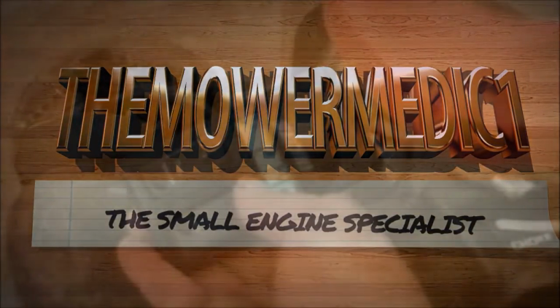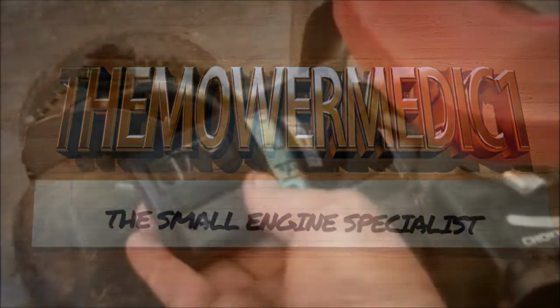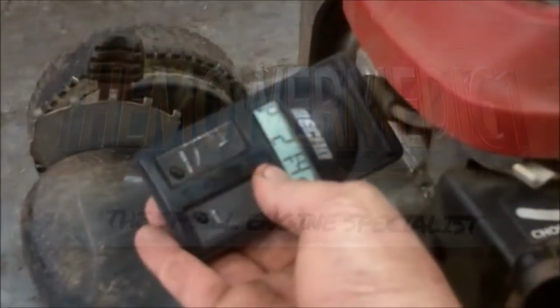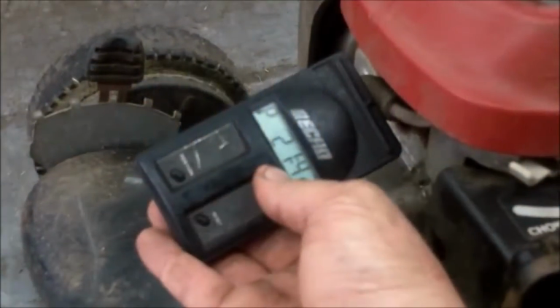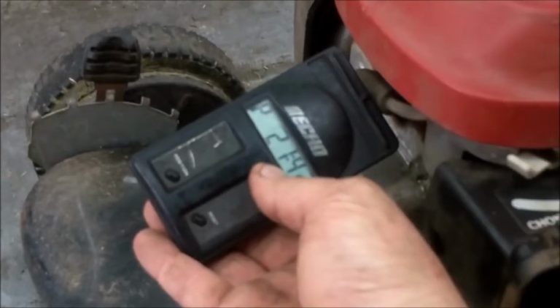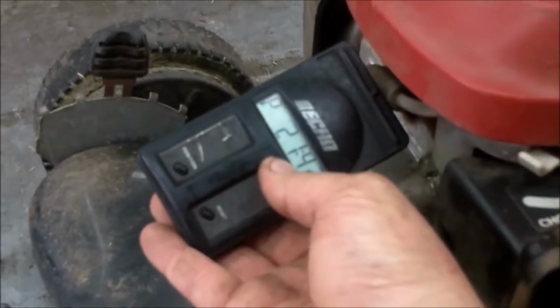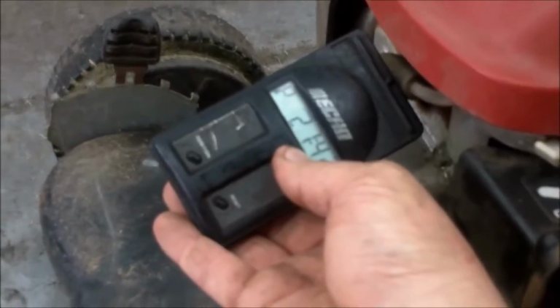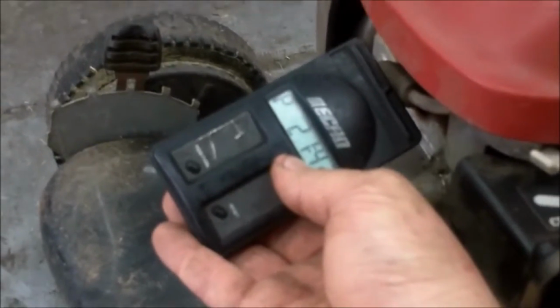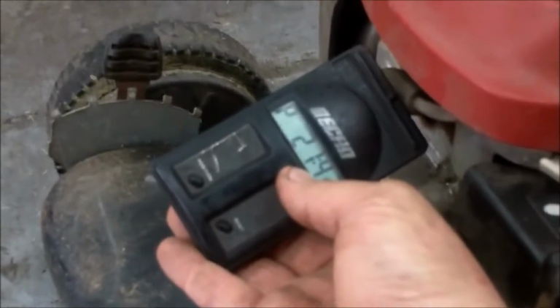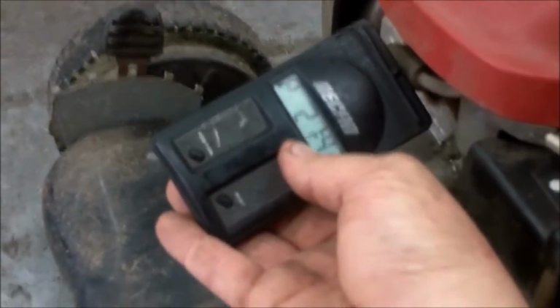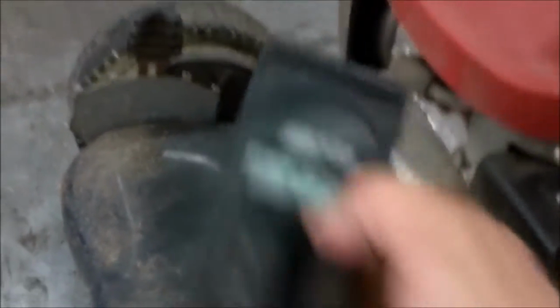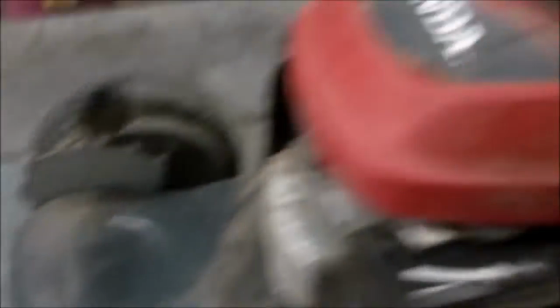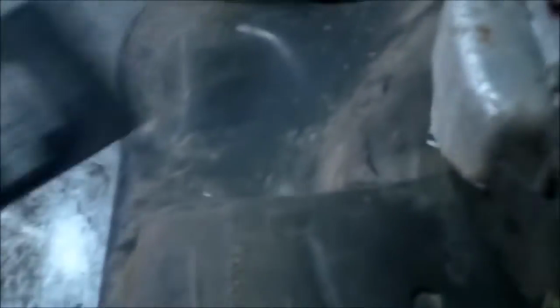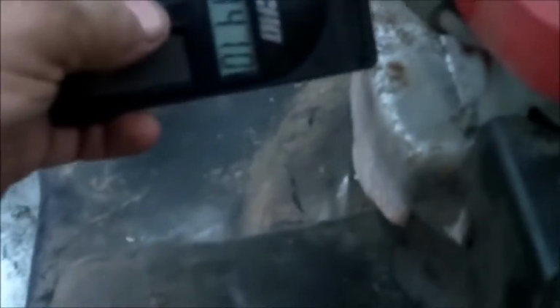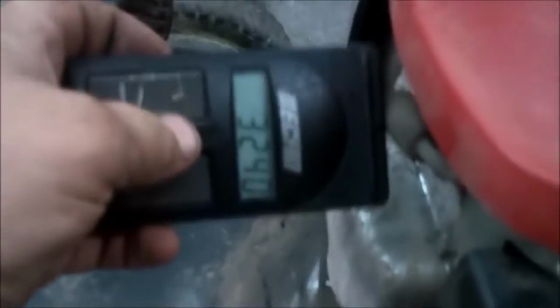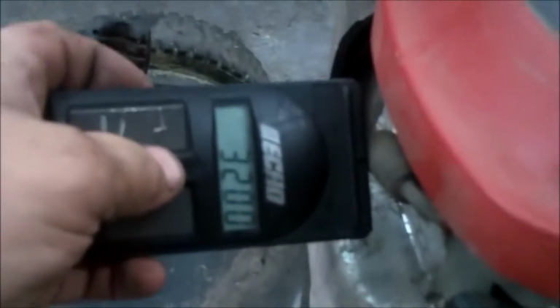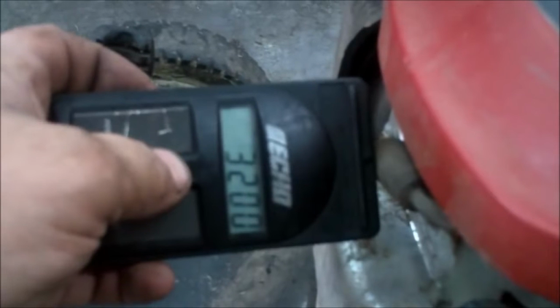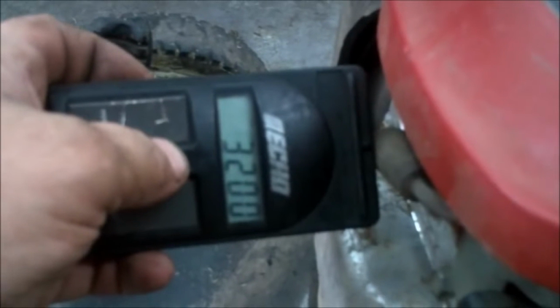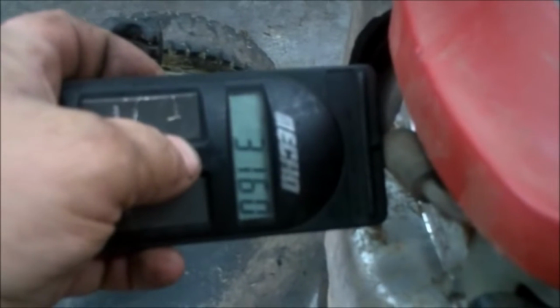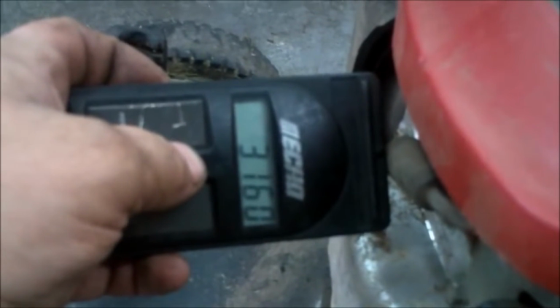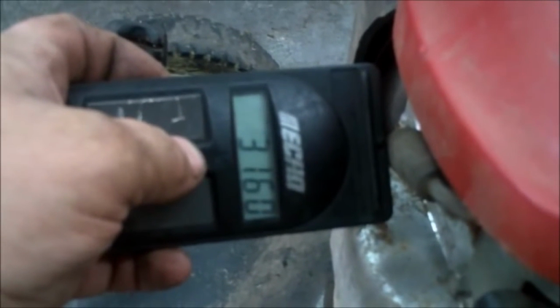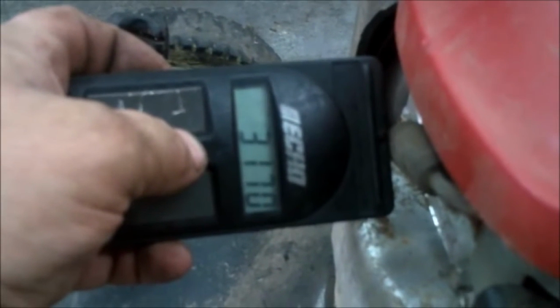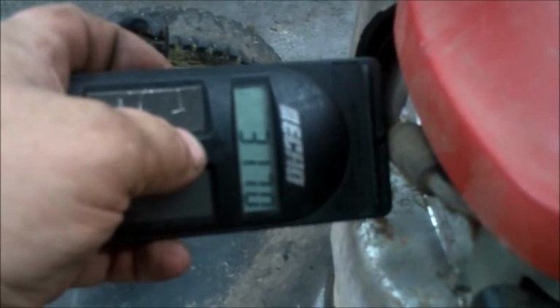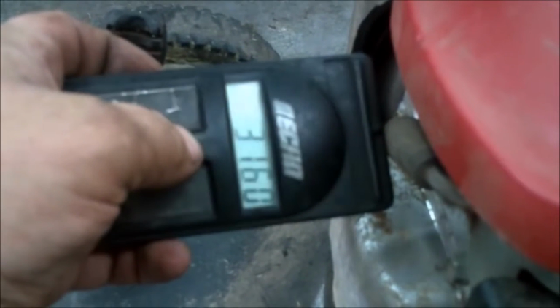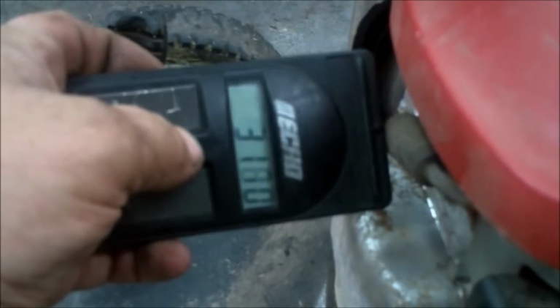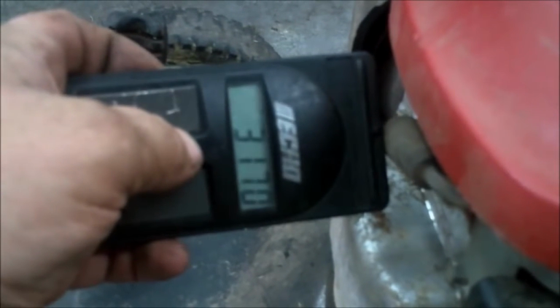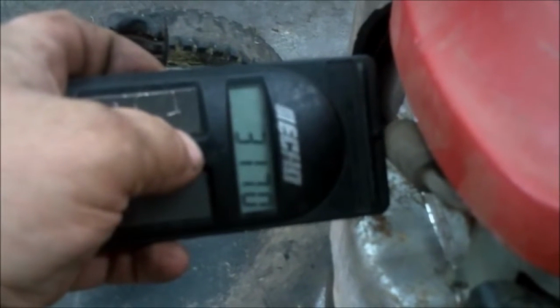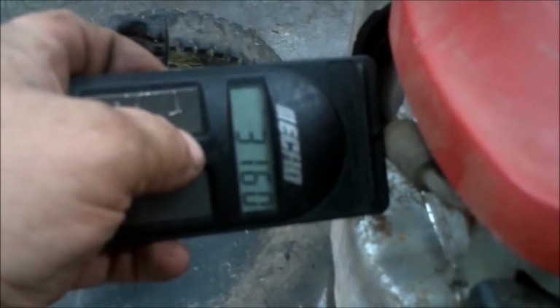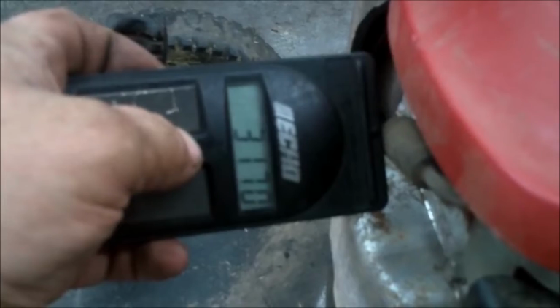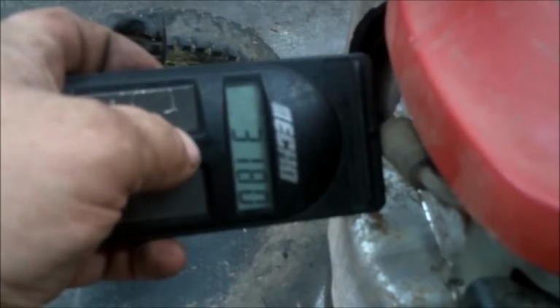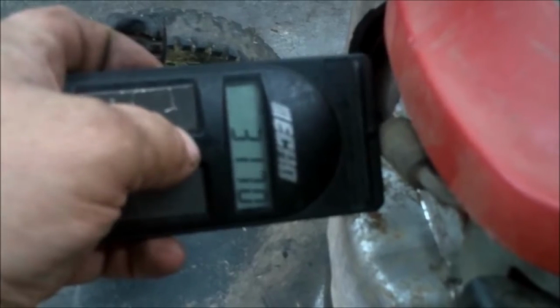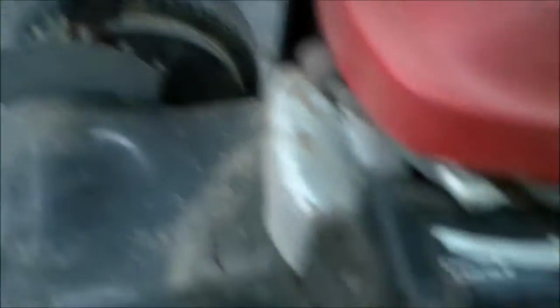Hey guys, my Echo tachometer that I've used in so many of my videos finally took a crap the other day. I put a new battery in it but the display is just not working anymore.